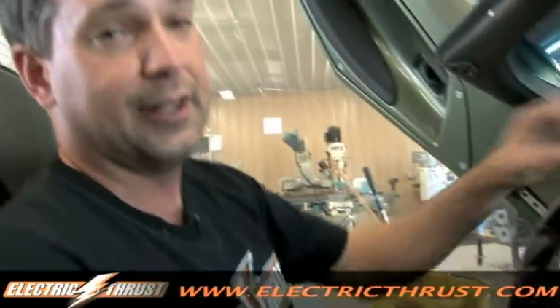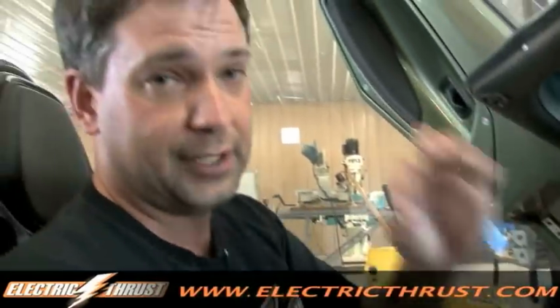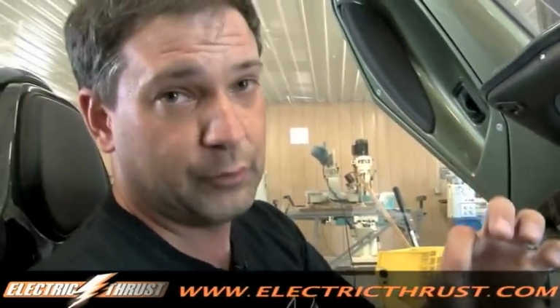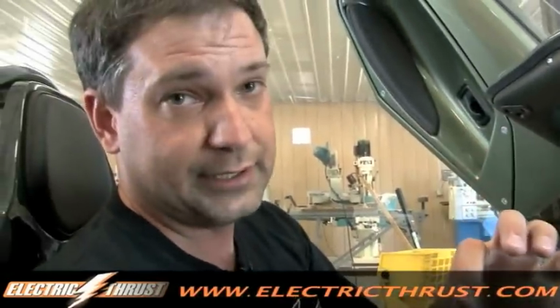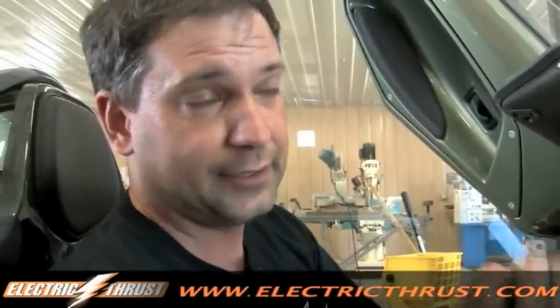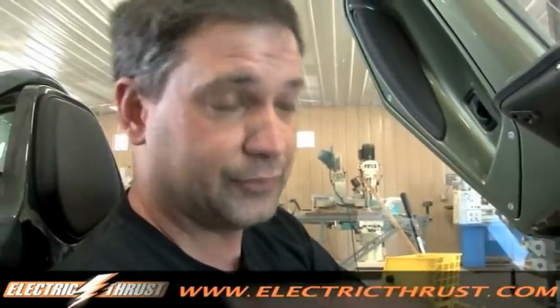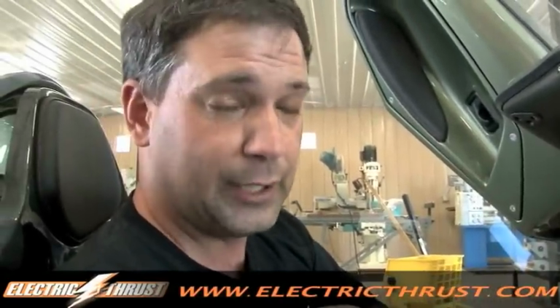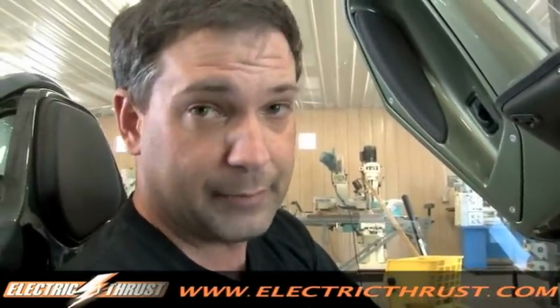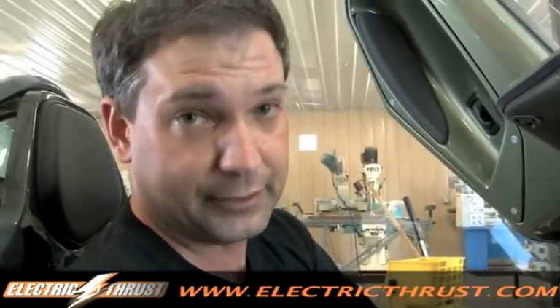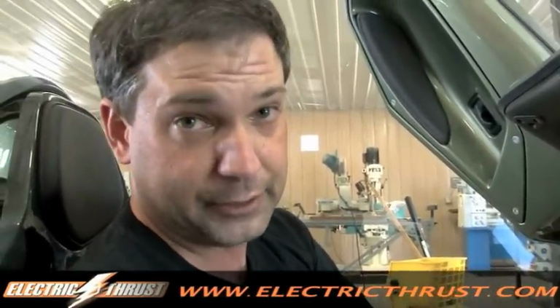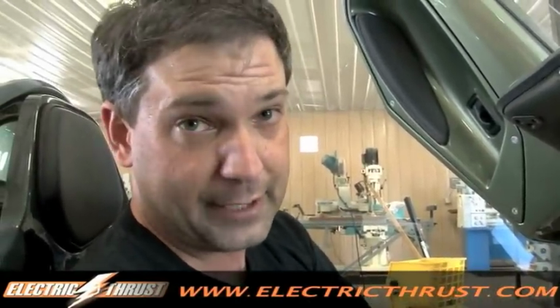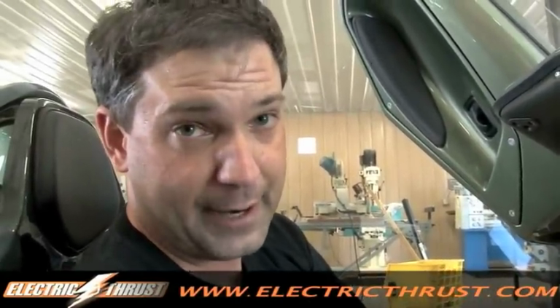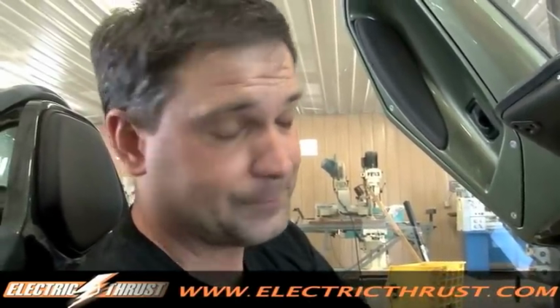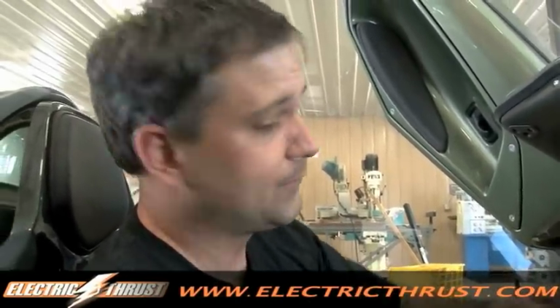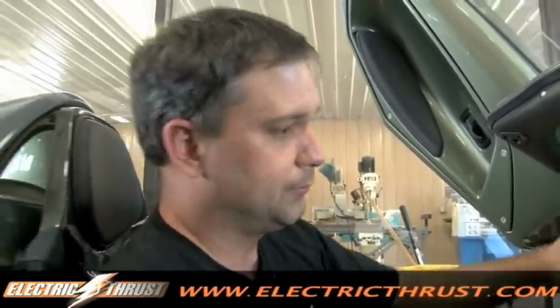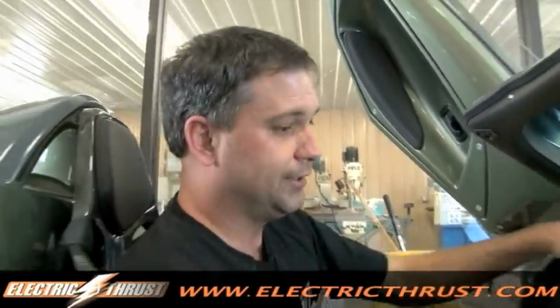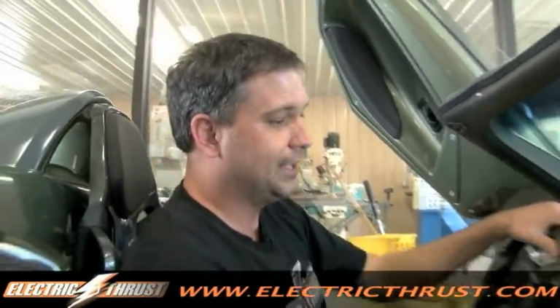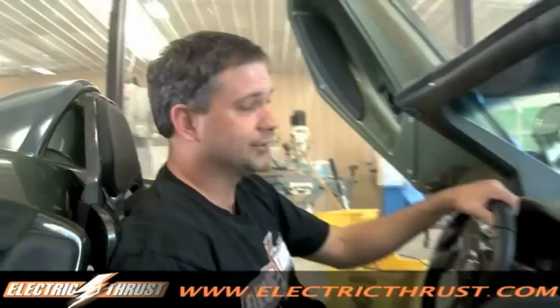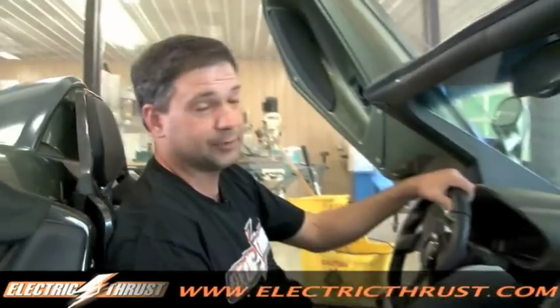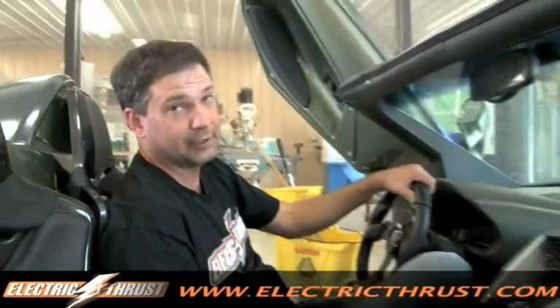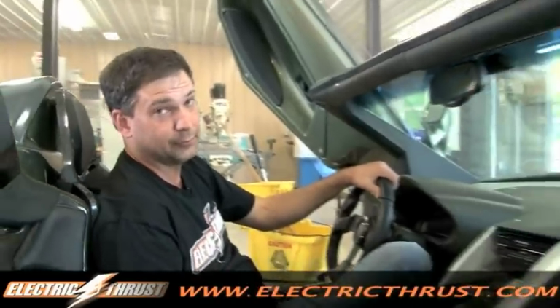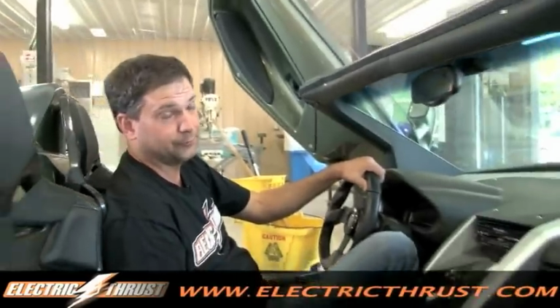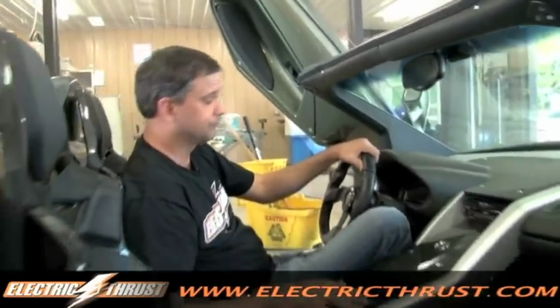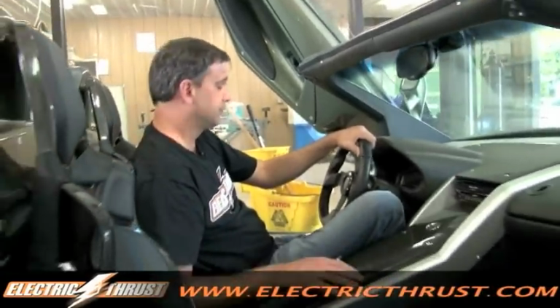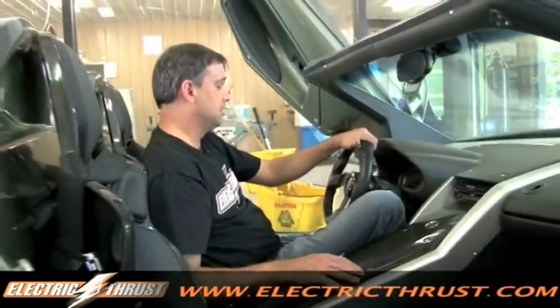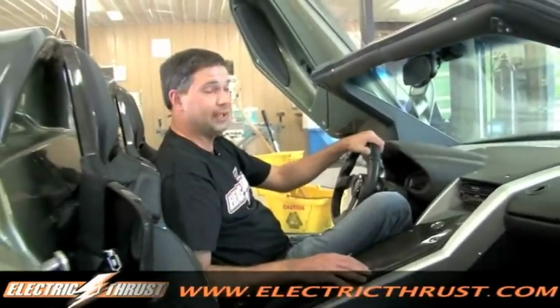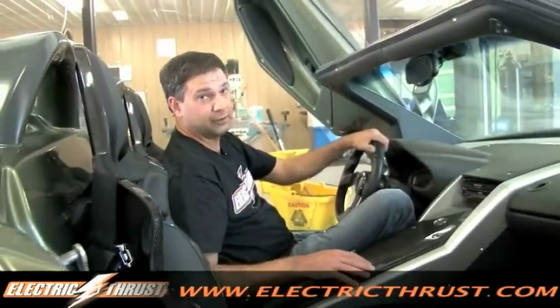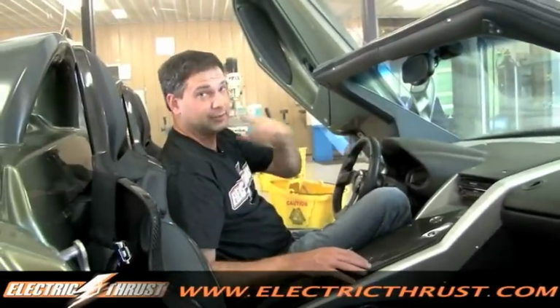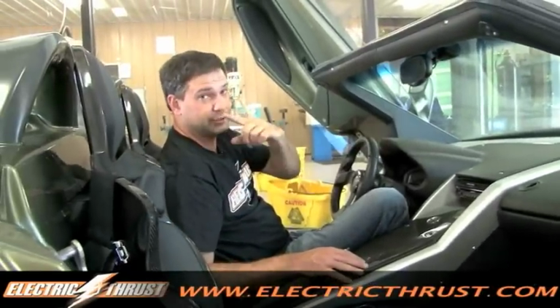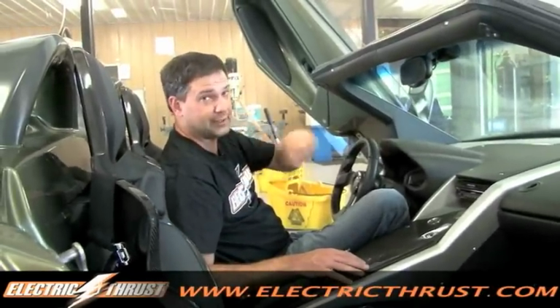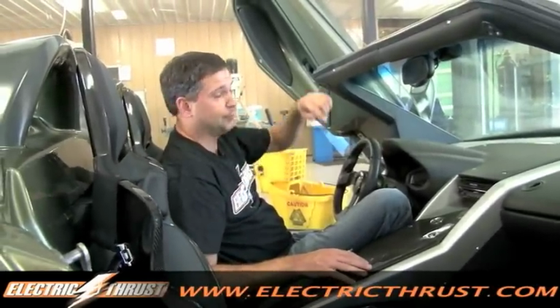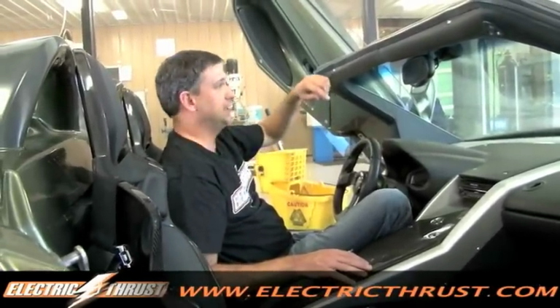Now it's not going to be running yet. We're still waiting for batteries to put in the battery pack, but other than that, this car is about ready to hit the road. Let's go check out another project.